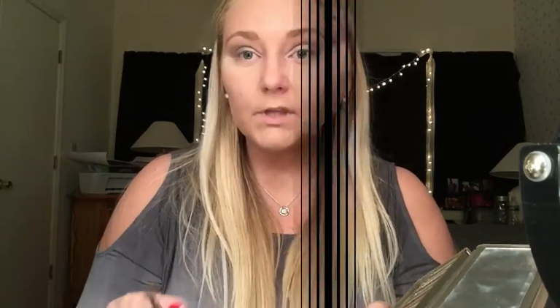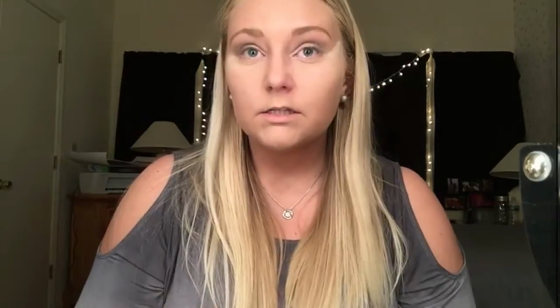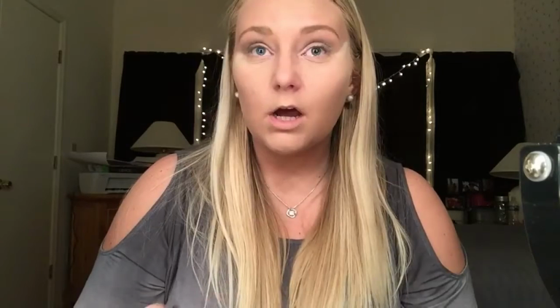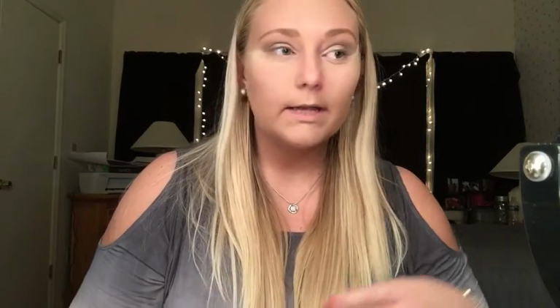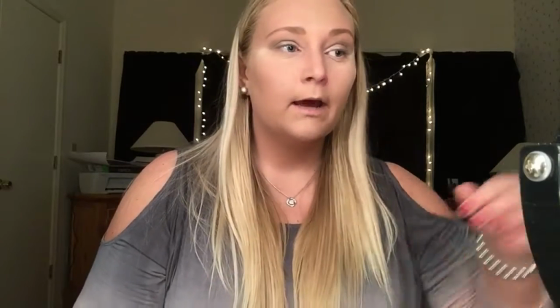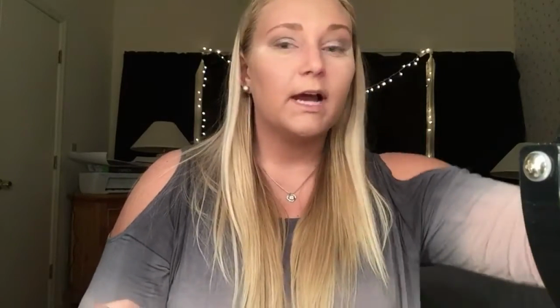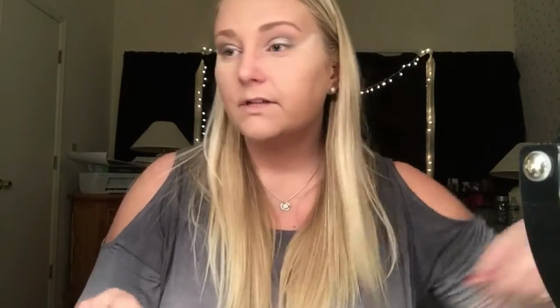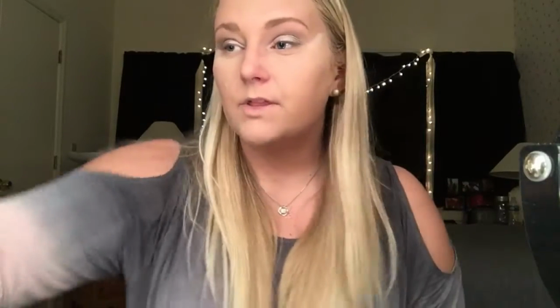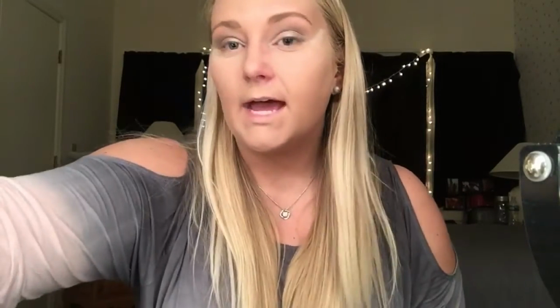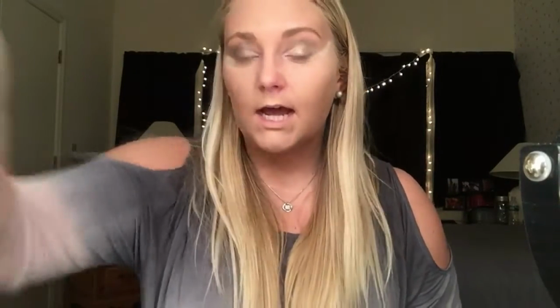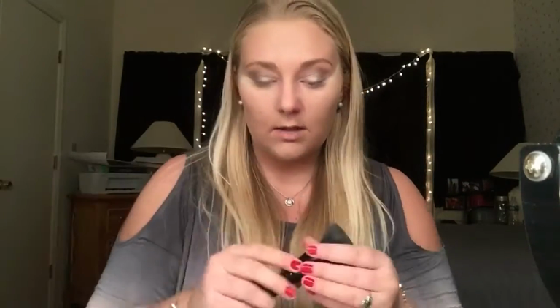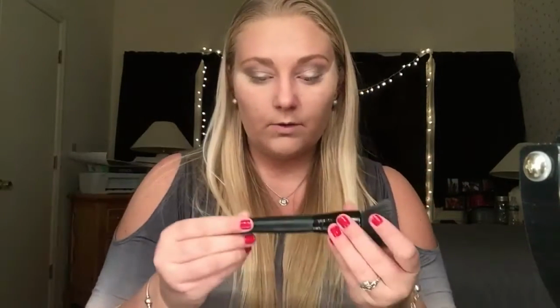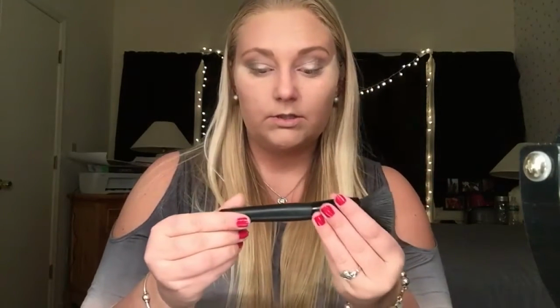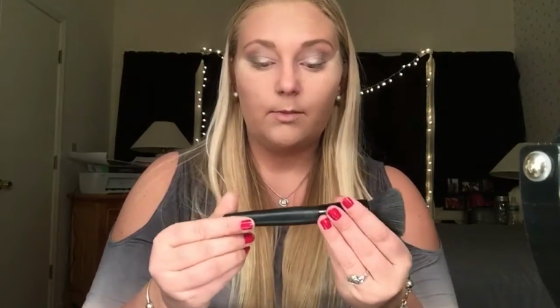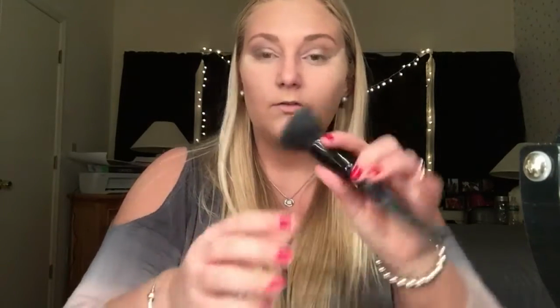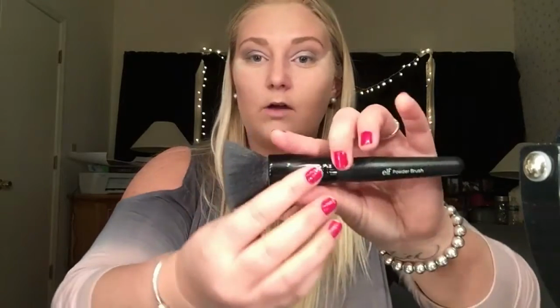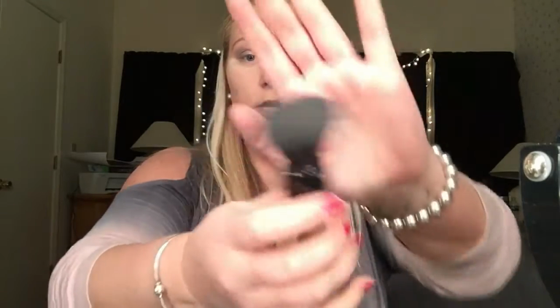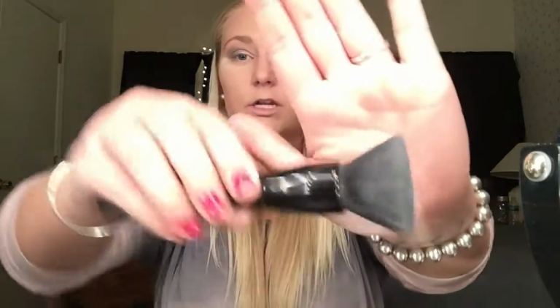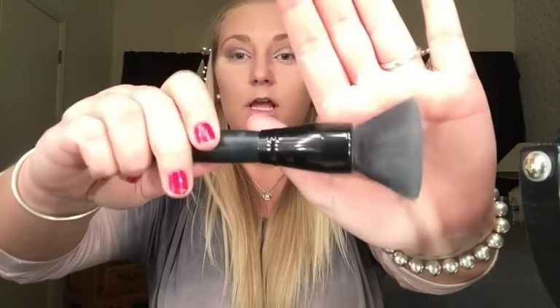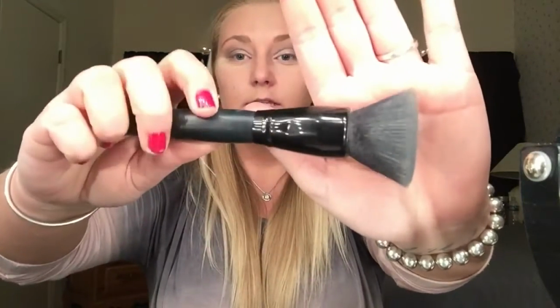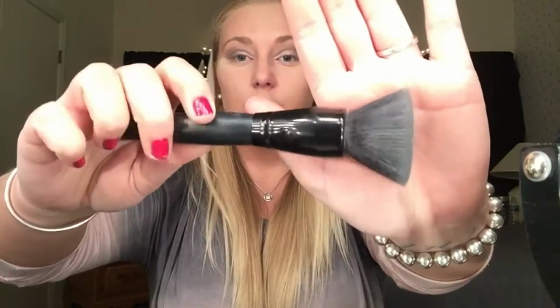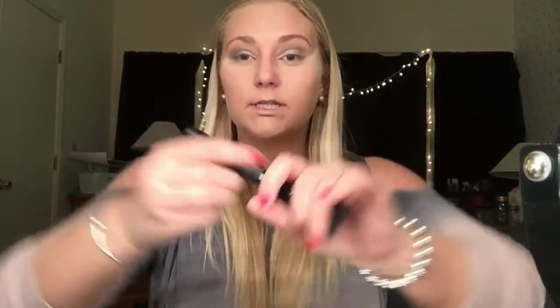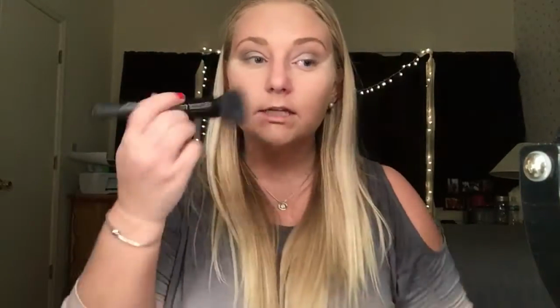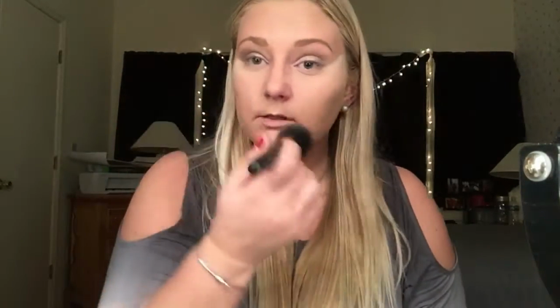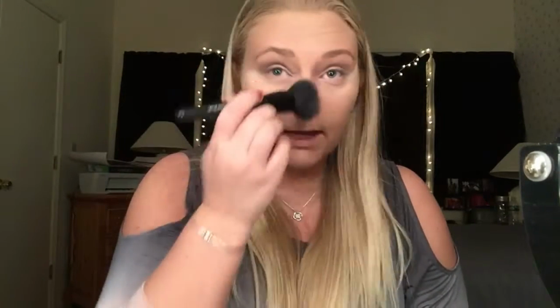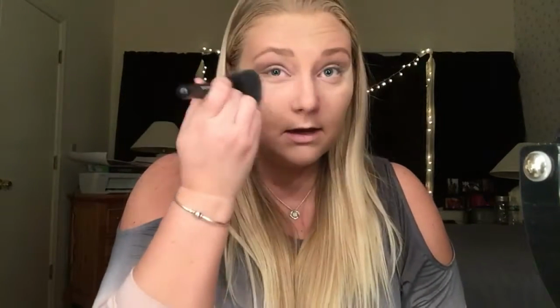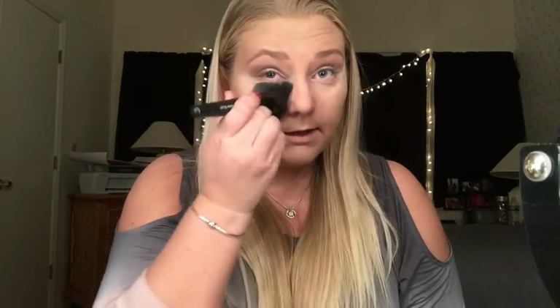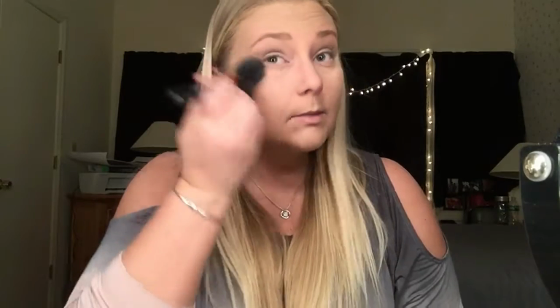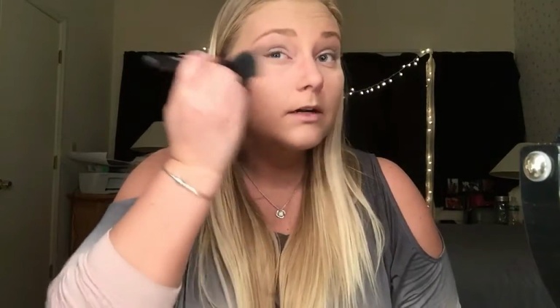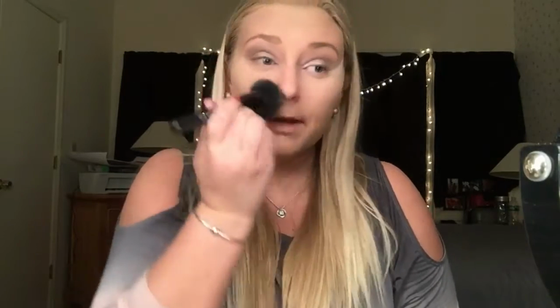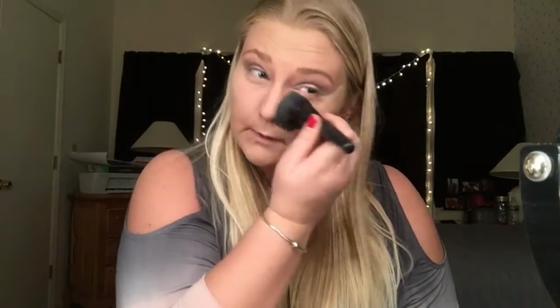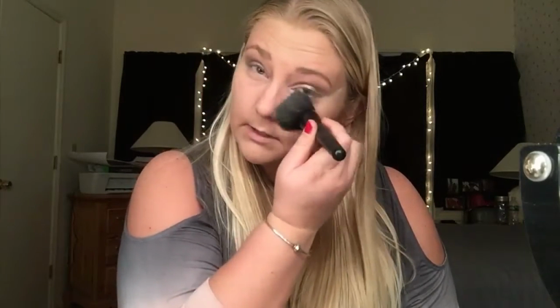Now that we're kind of done with that, I am going to take my e.l.f. powder brush — this is what it looks like — and dust away that powder that you baked your face with.